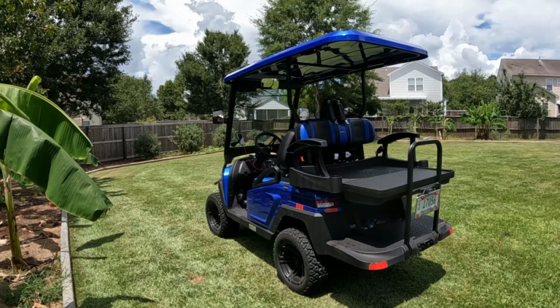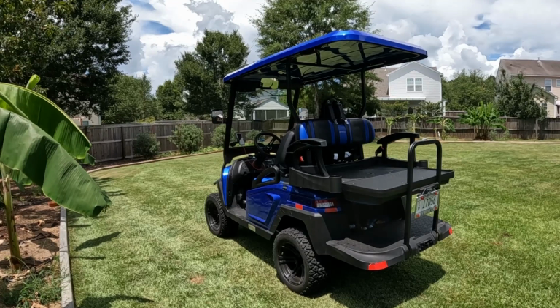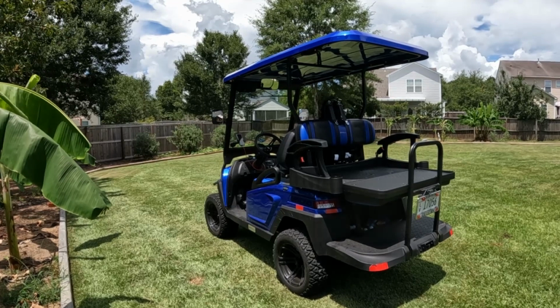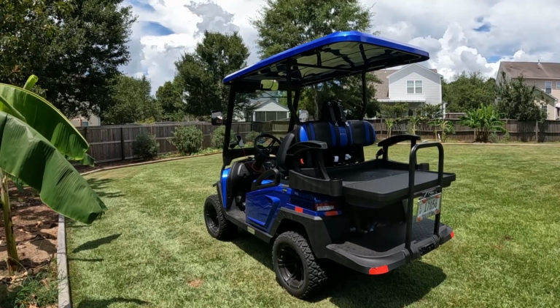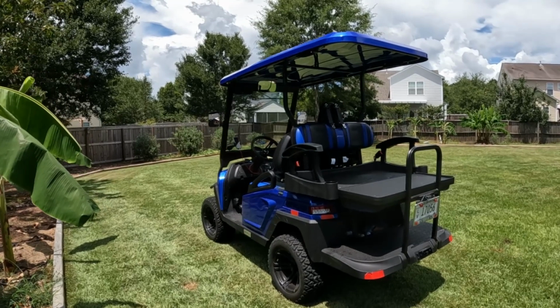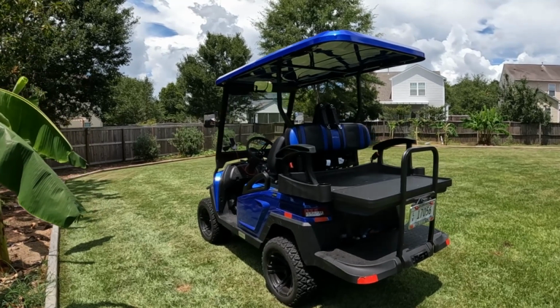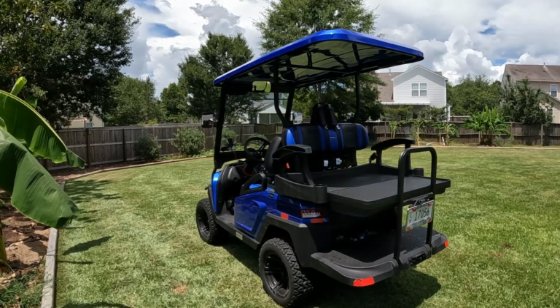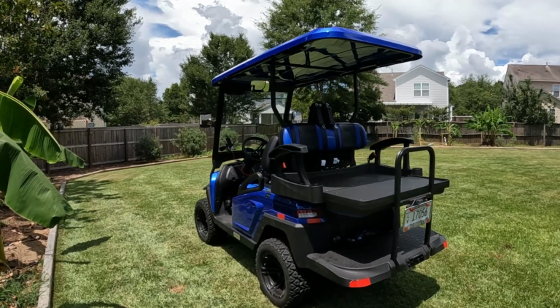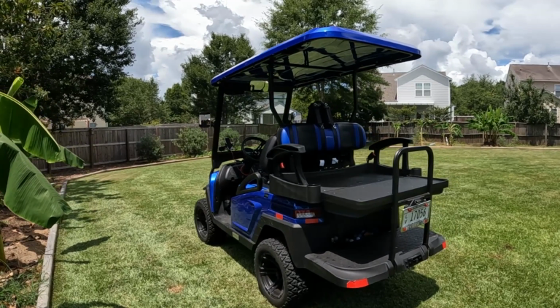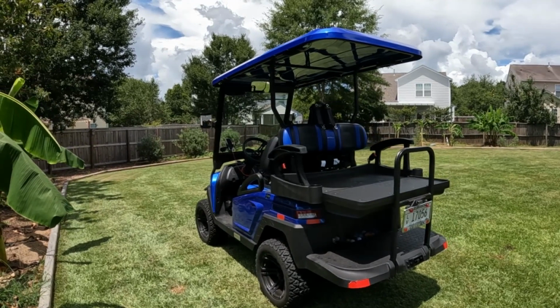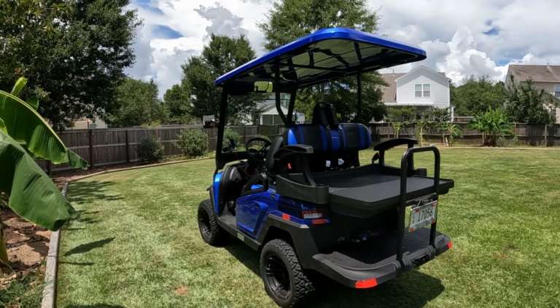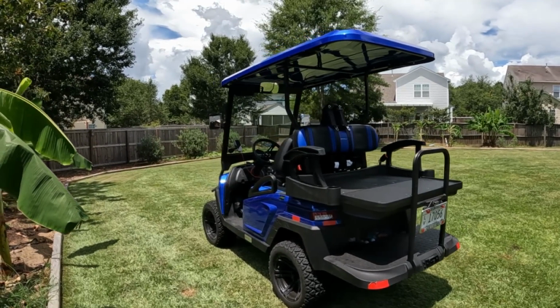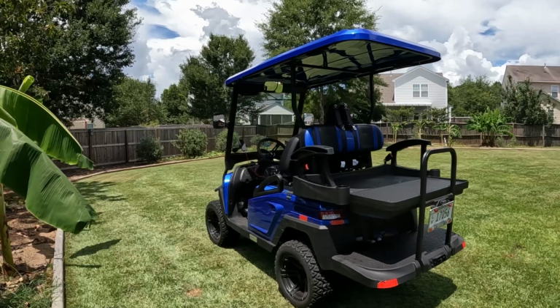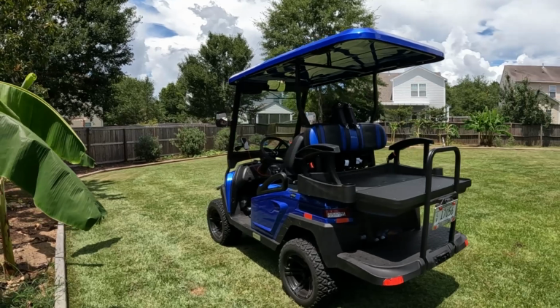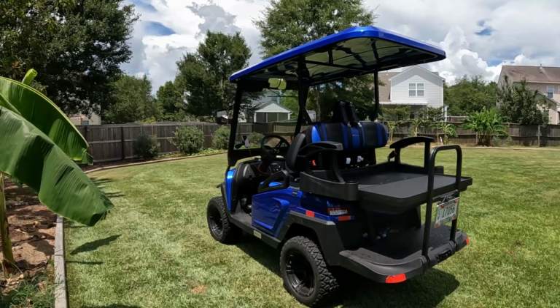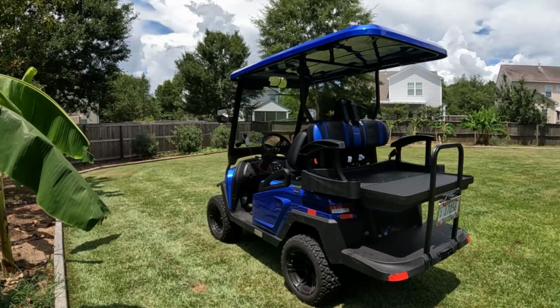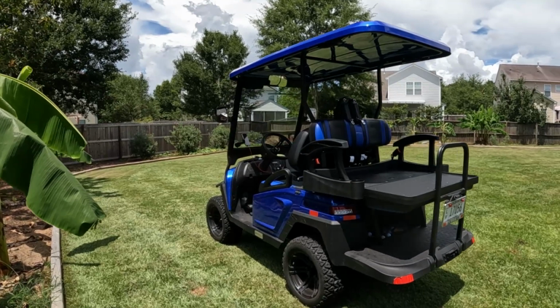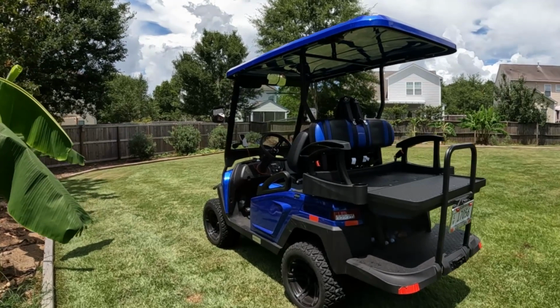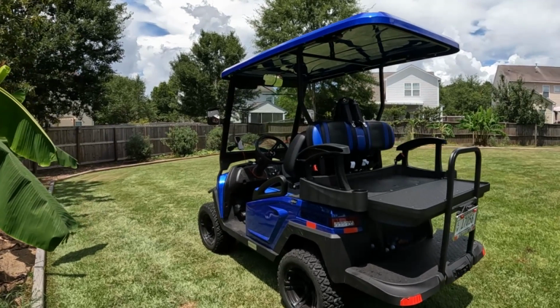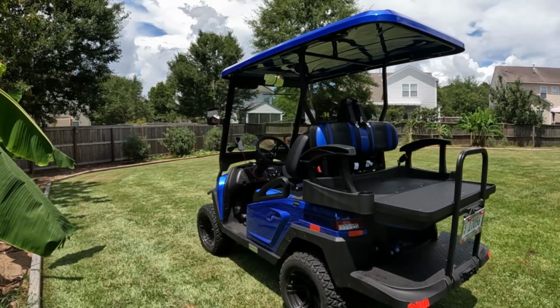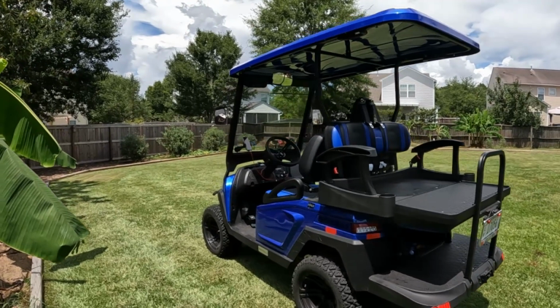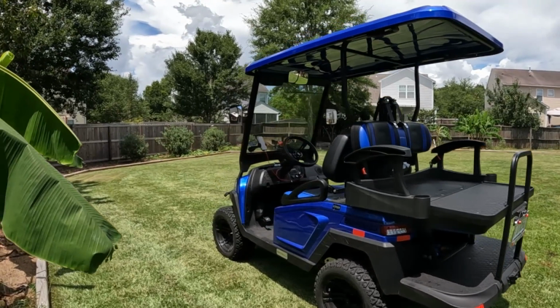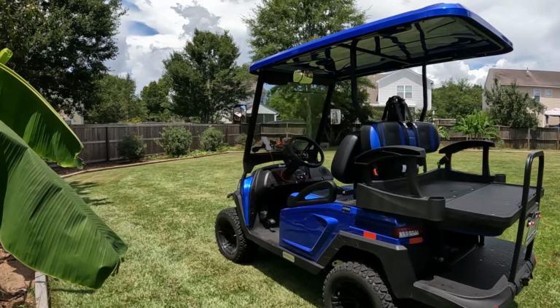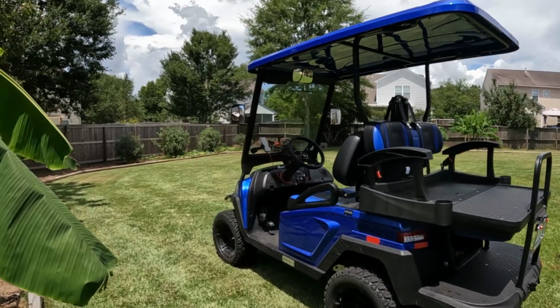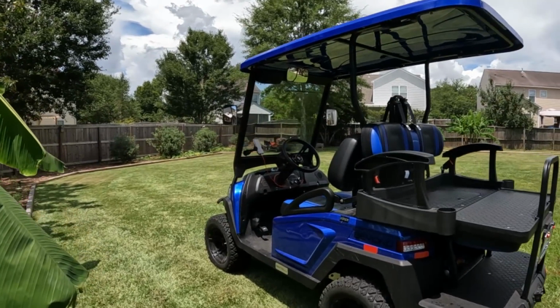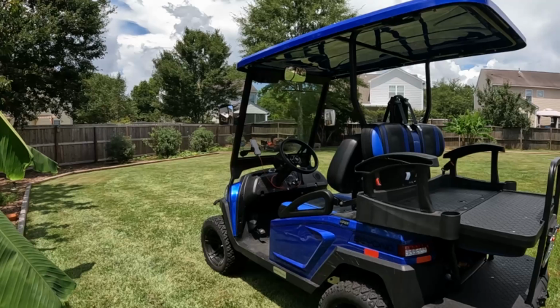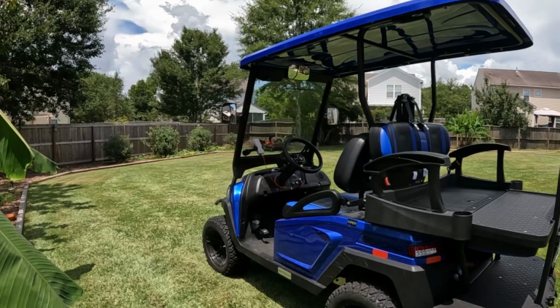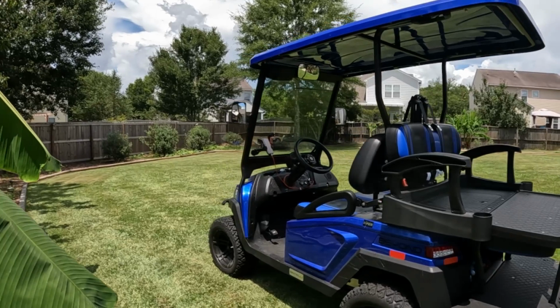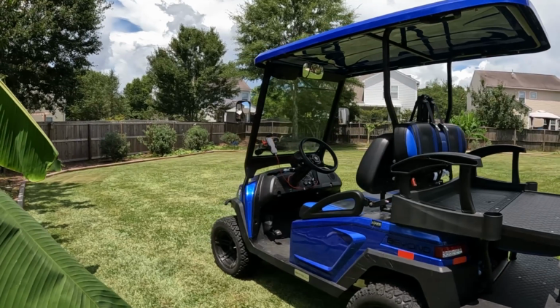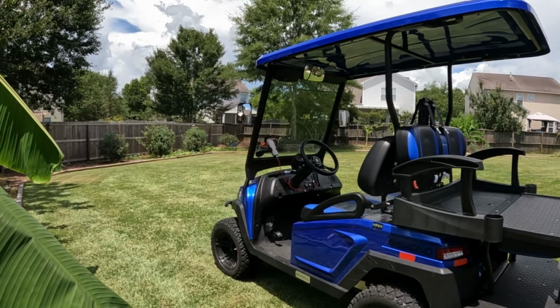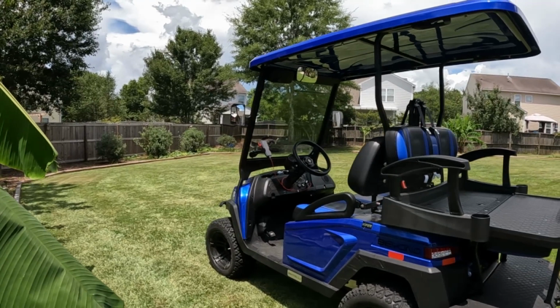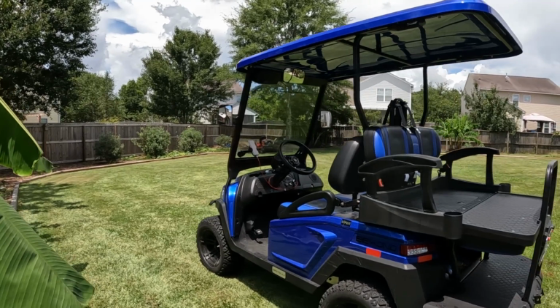Hey everybody, I've been wanting to do a video on the new cart for a while. I've had it for about two months. It's a Bentelli 4PR, and I chose this for a few different reasons — one is just because it's different than other stuff that's on the market.